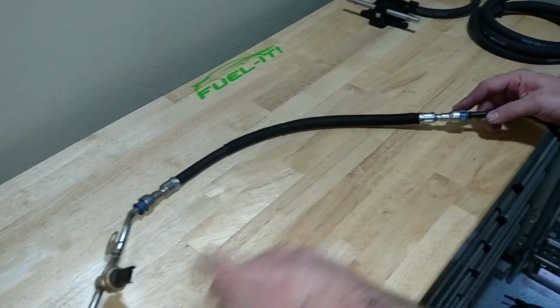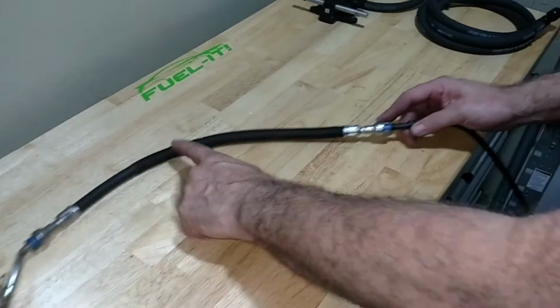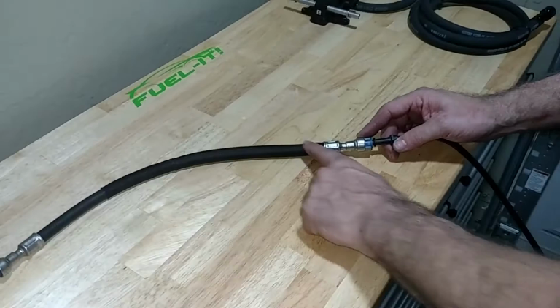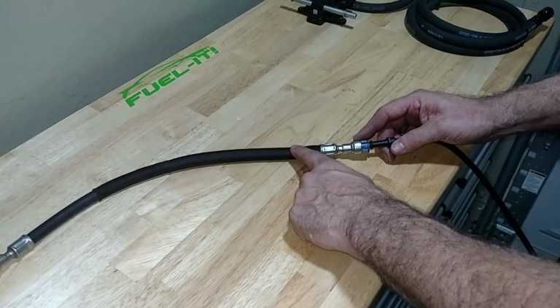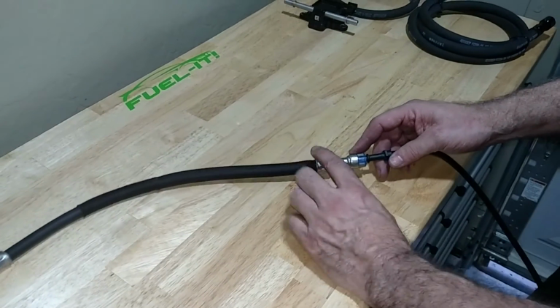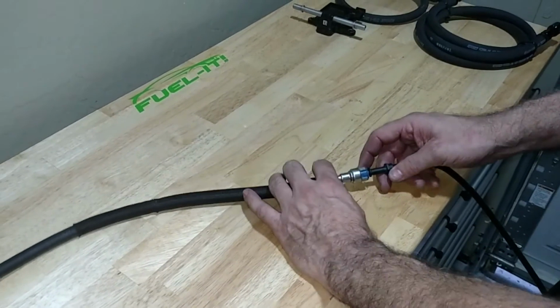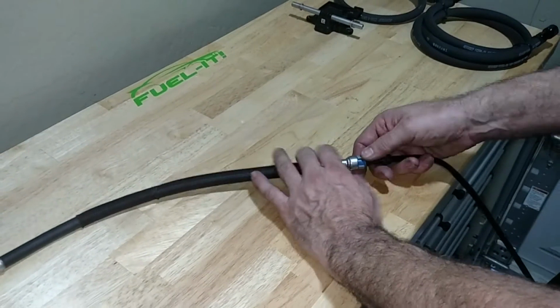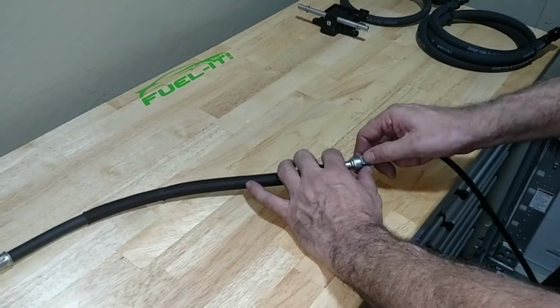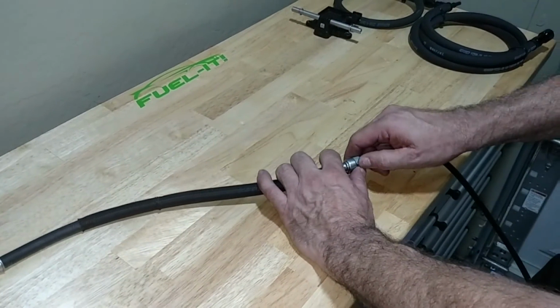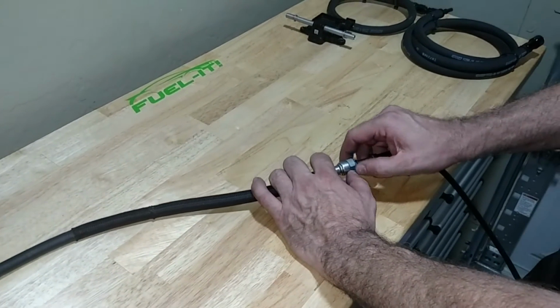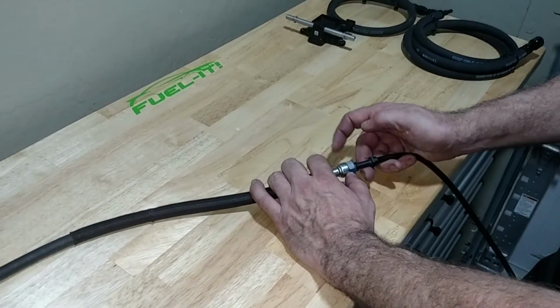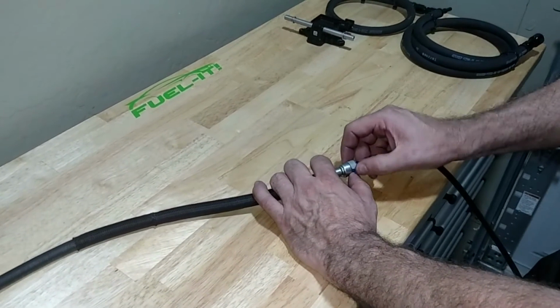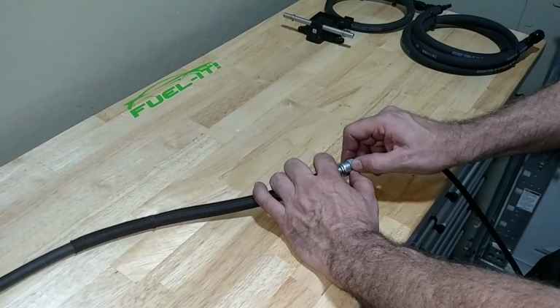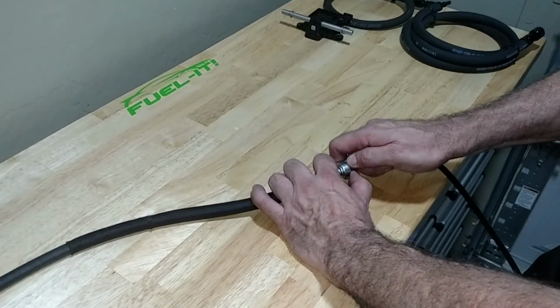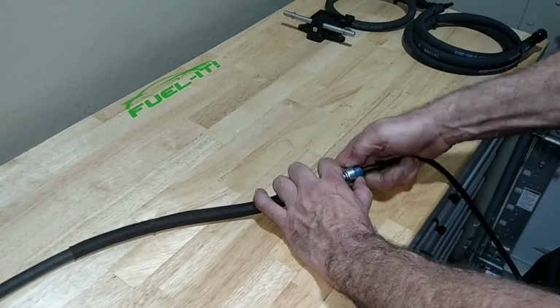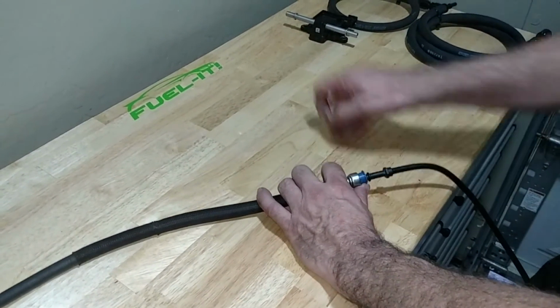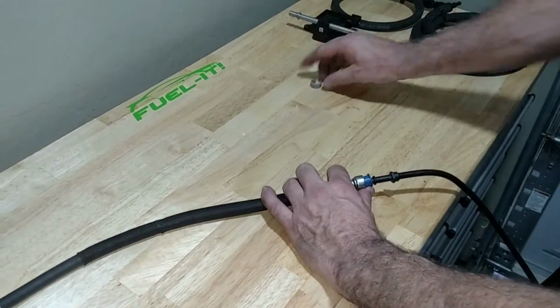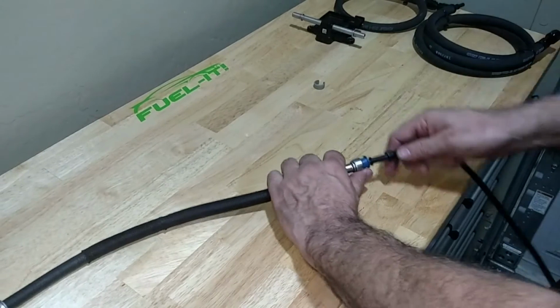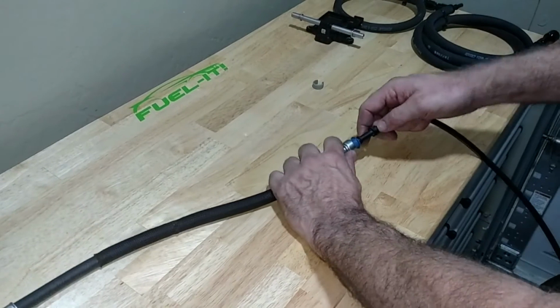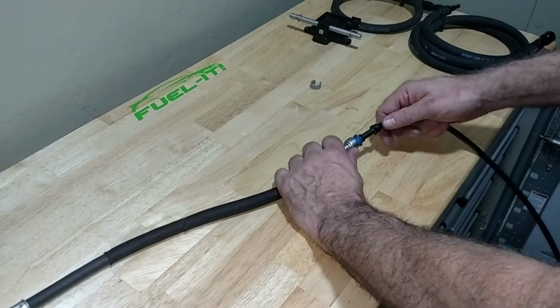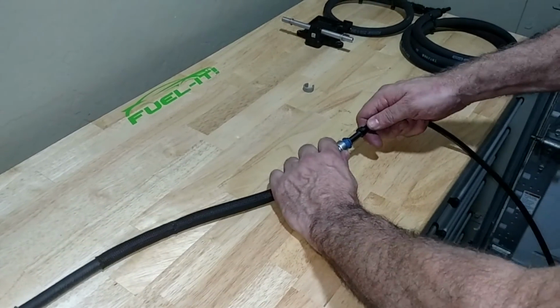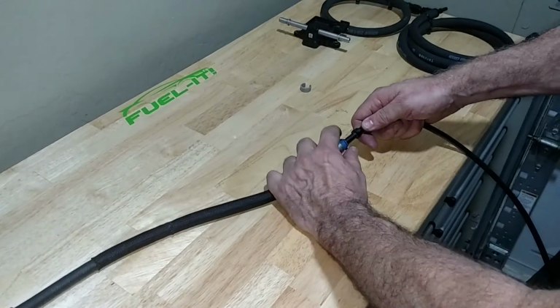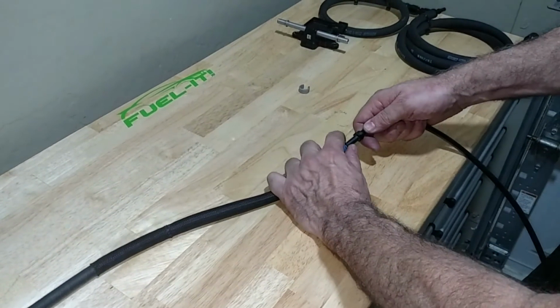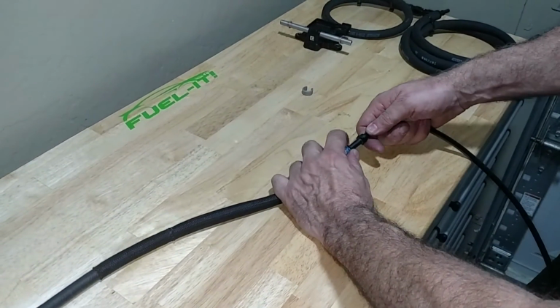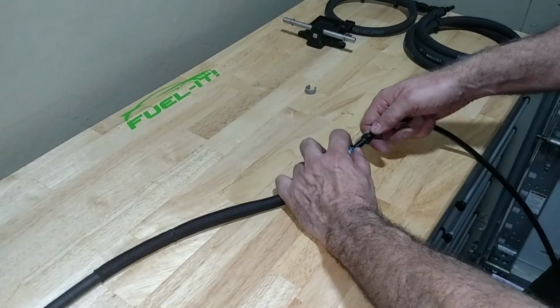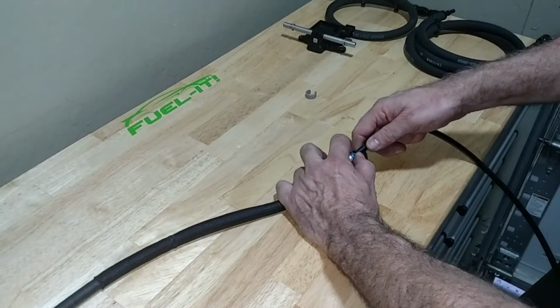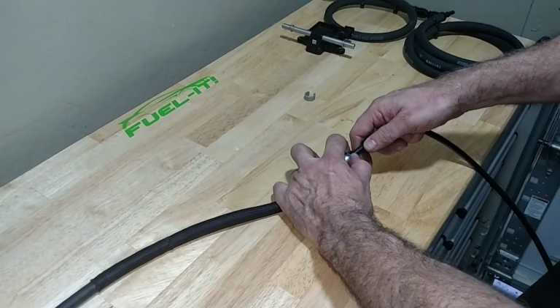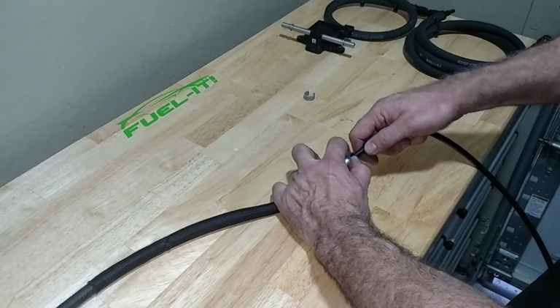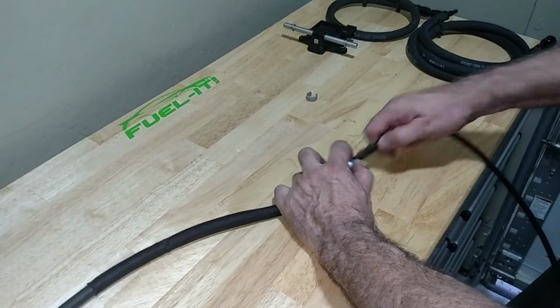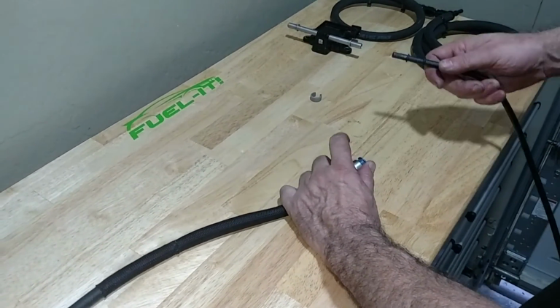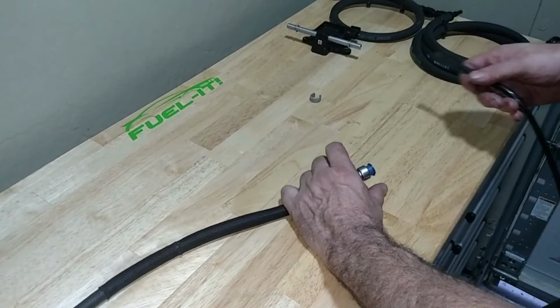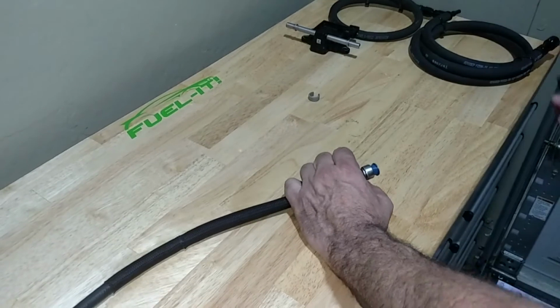We are going to be replacing this line as well, so I will show you how to disconnect that. Remove the gray clip and put that aside. Push the fuel line in, hold the blue retainer back, and pull the fuel line out.